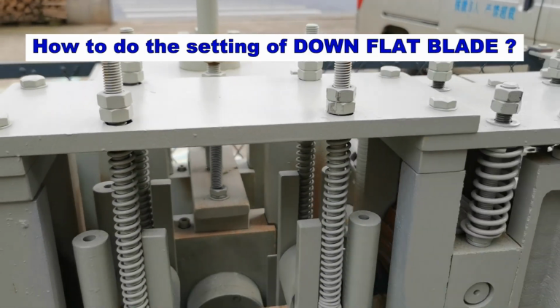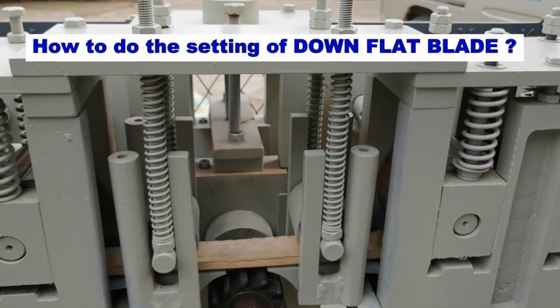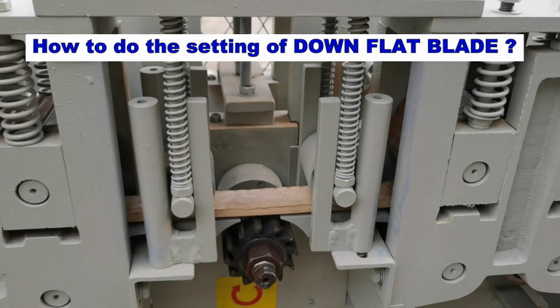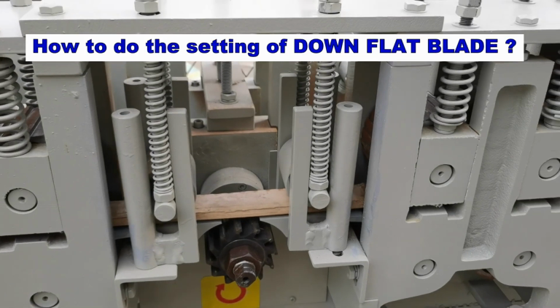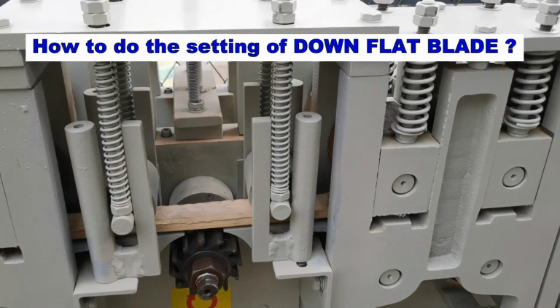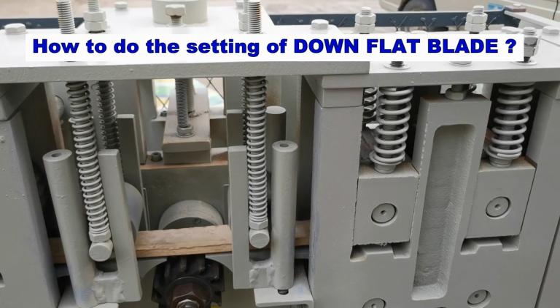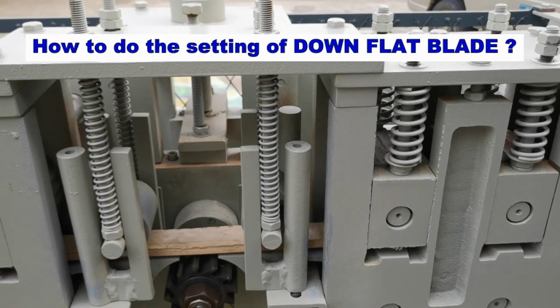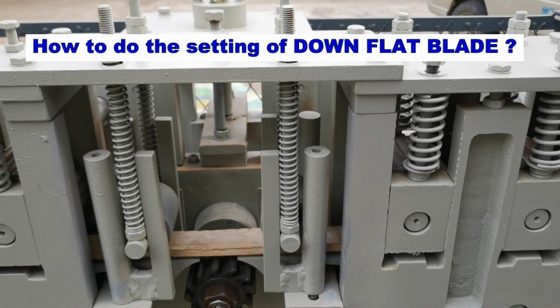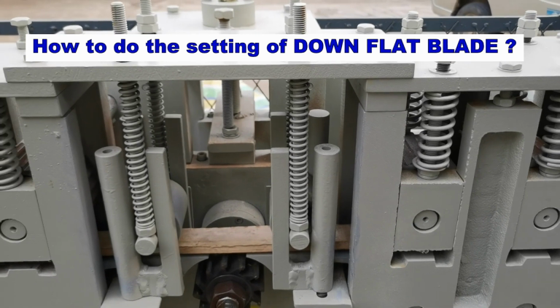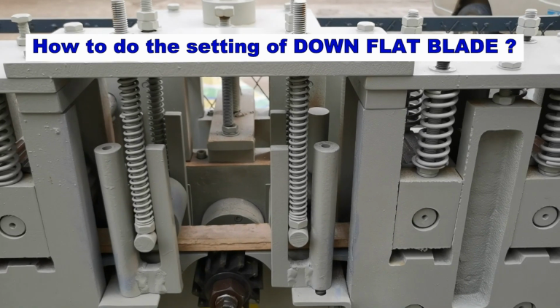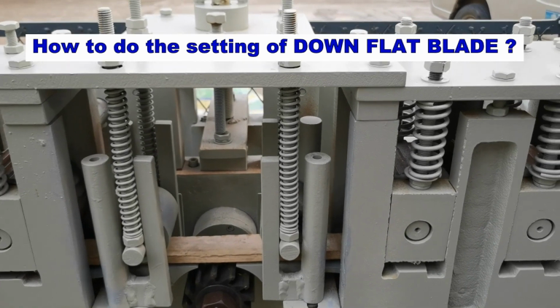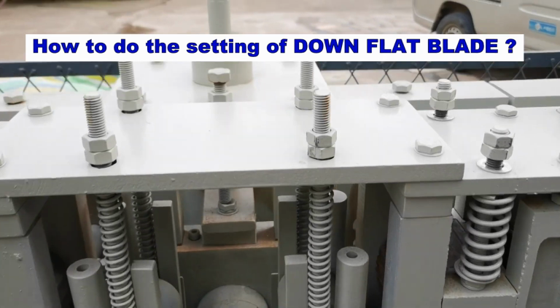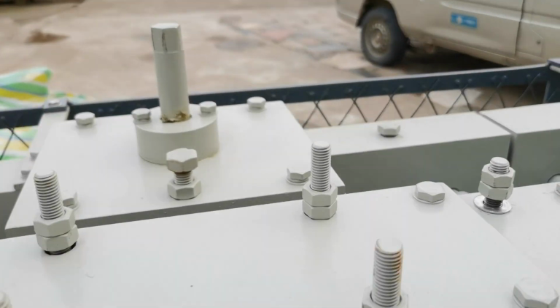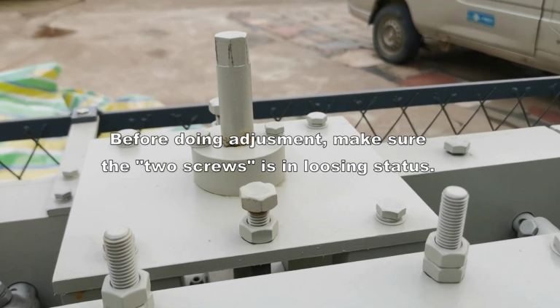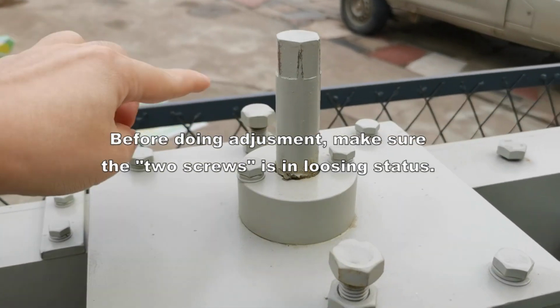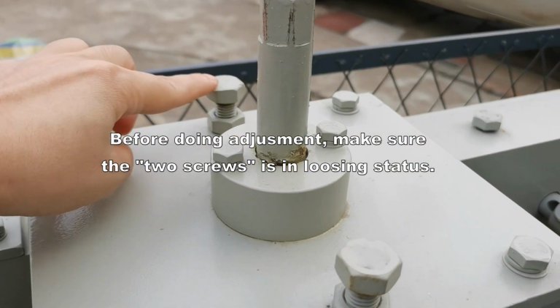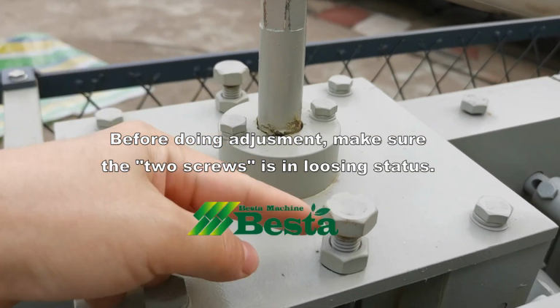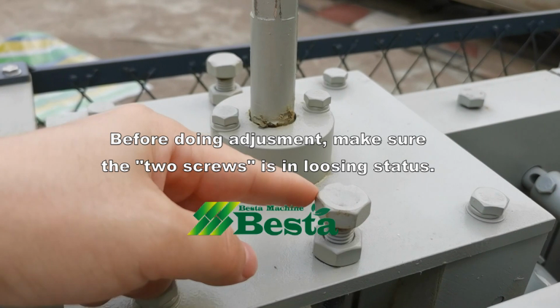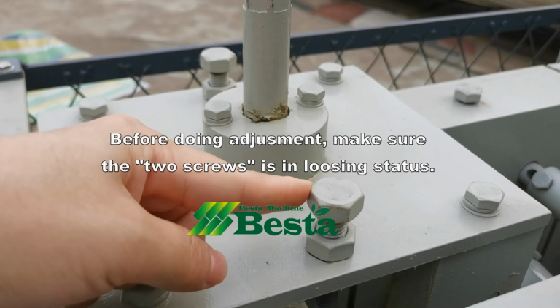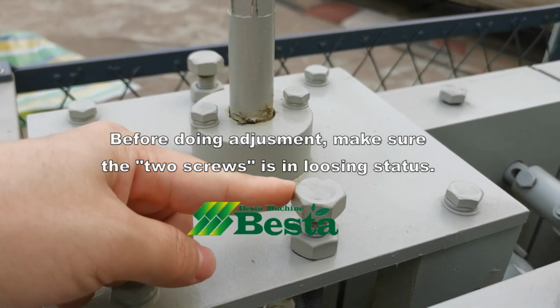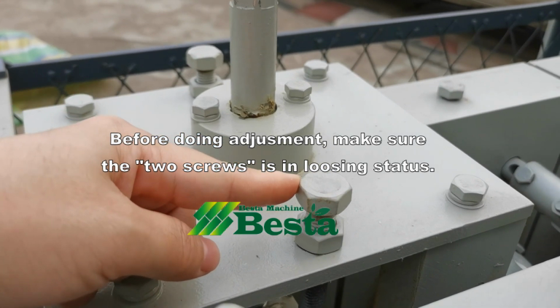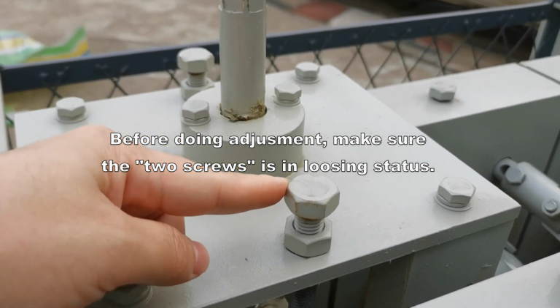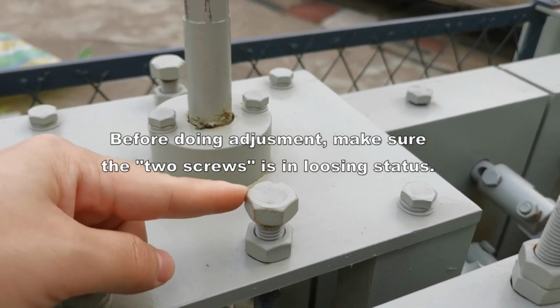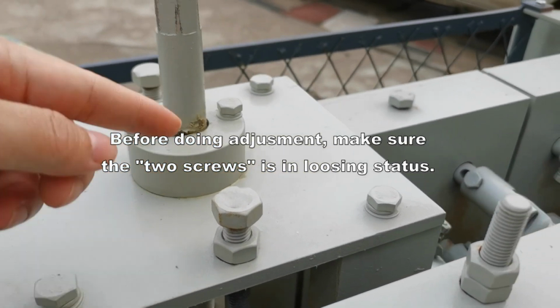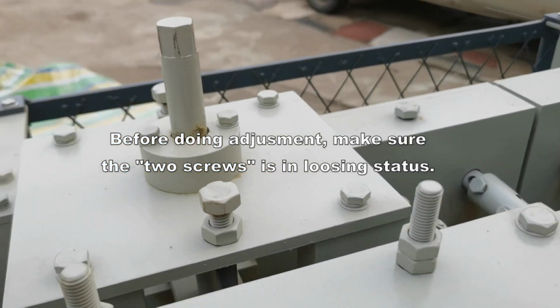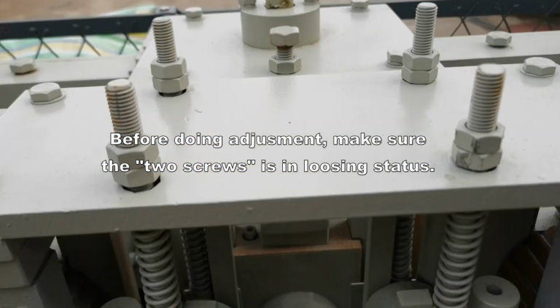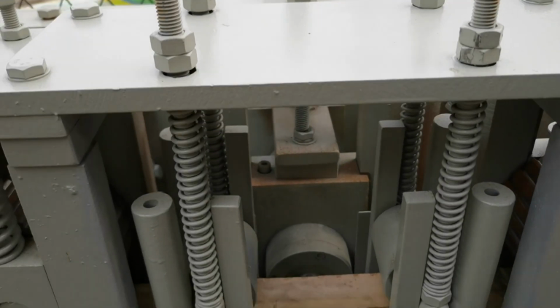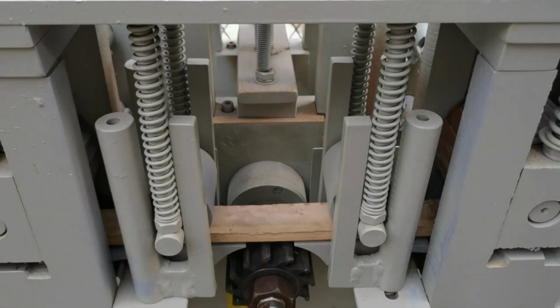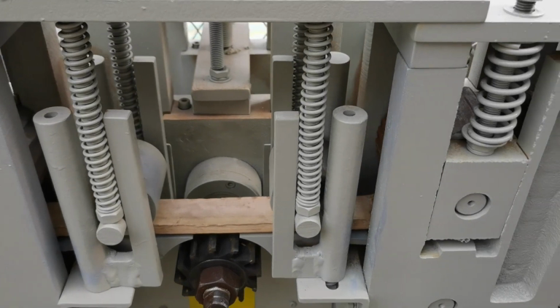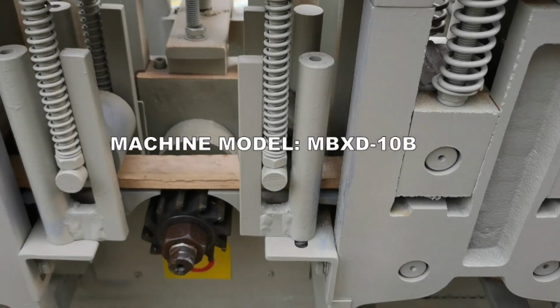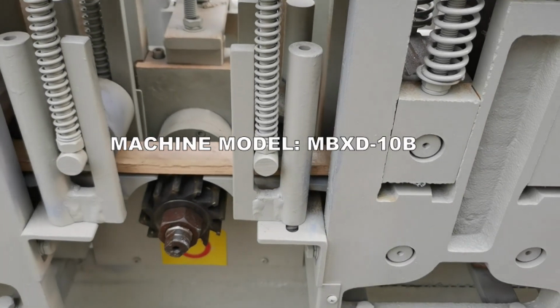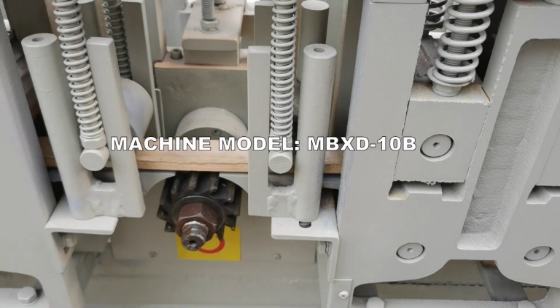Before you do the adjustment of the blade, you need to make sure the two screws here are in a loose status. We need to loosen them before we do the adjustment.